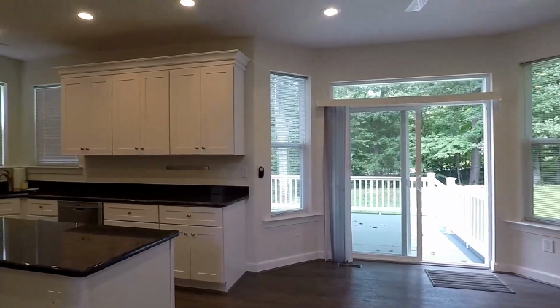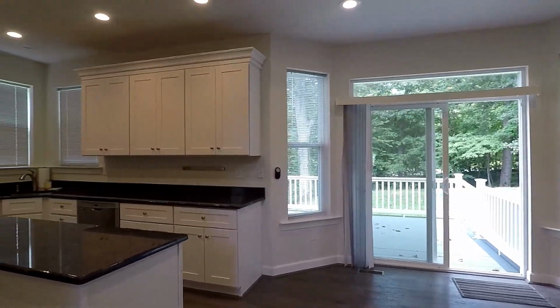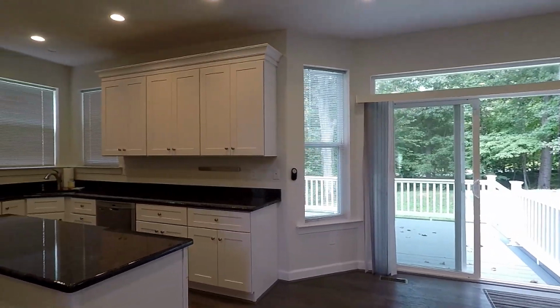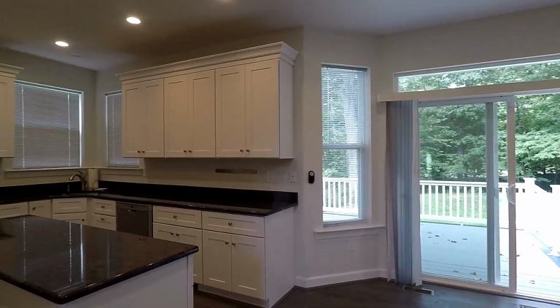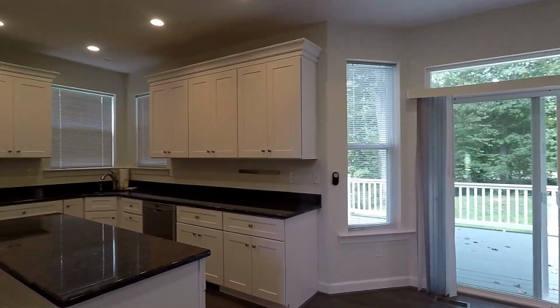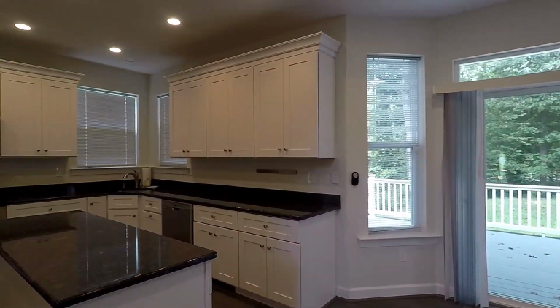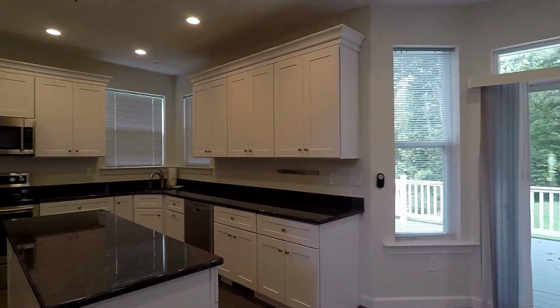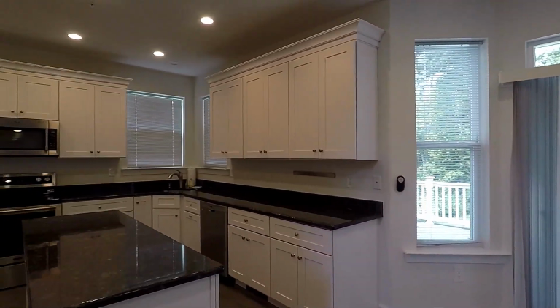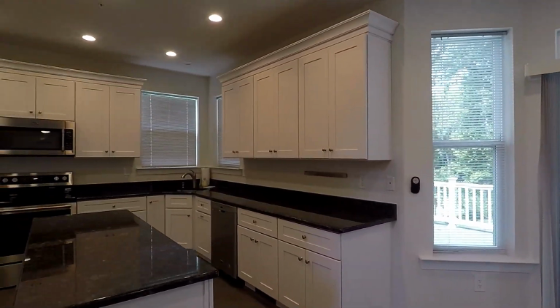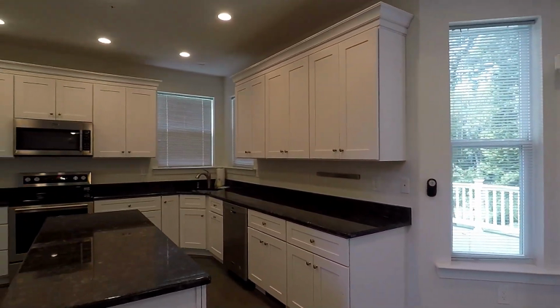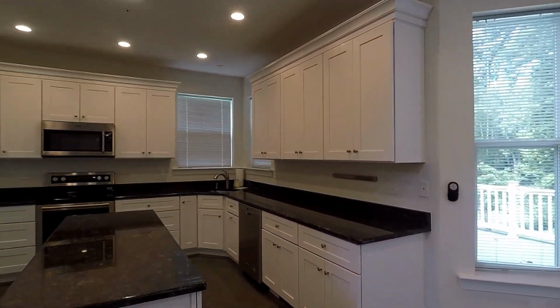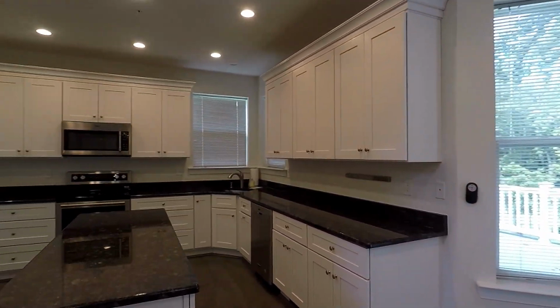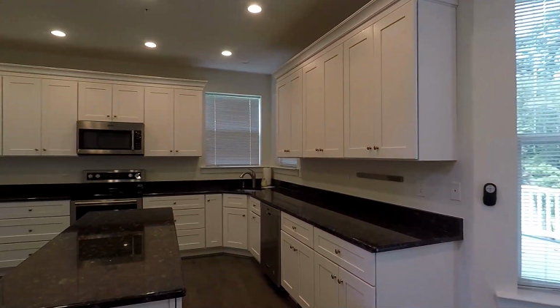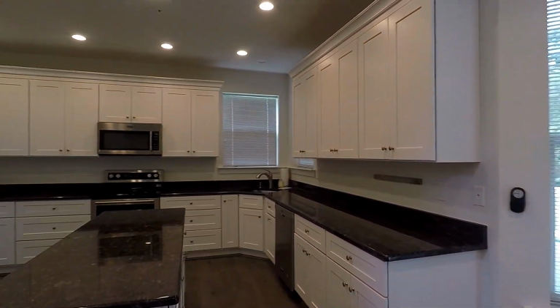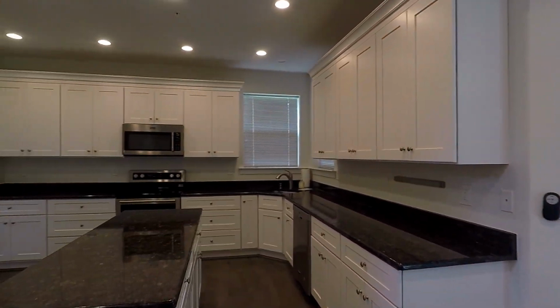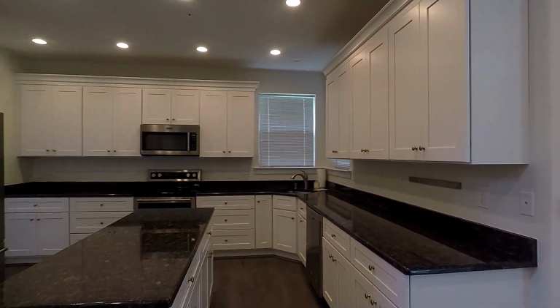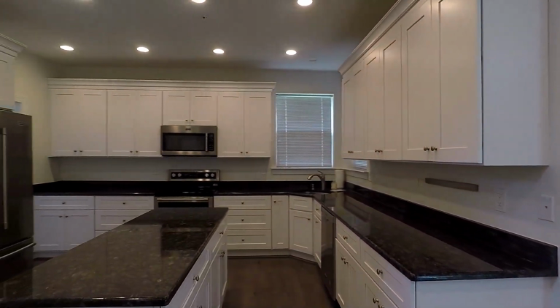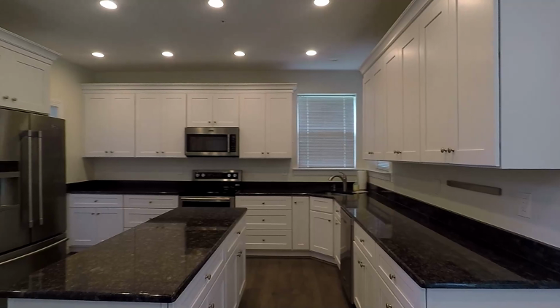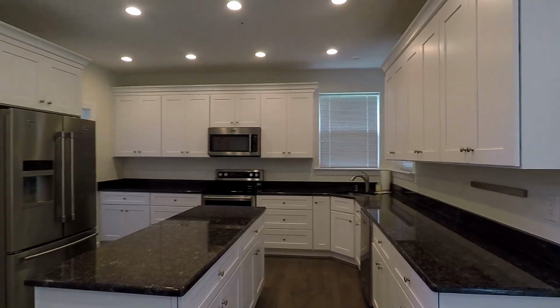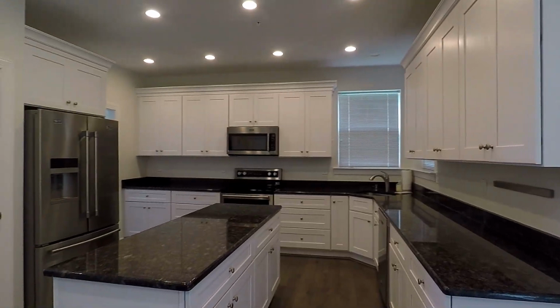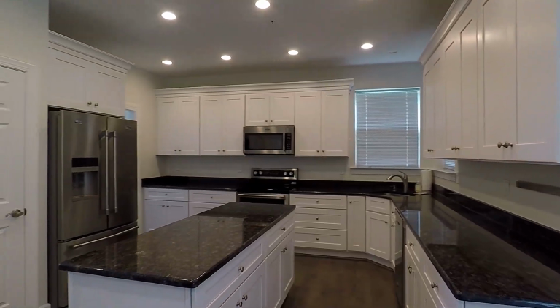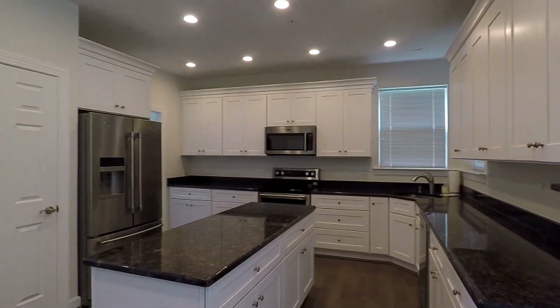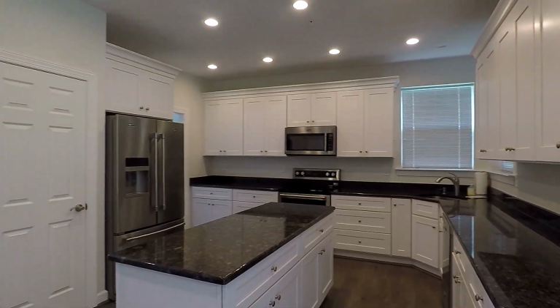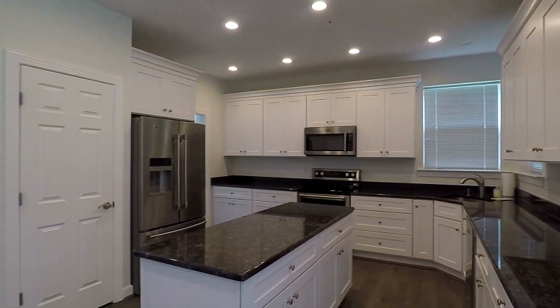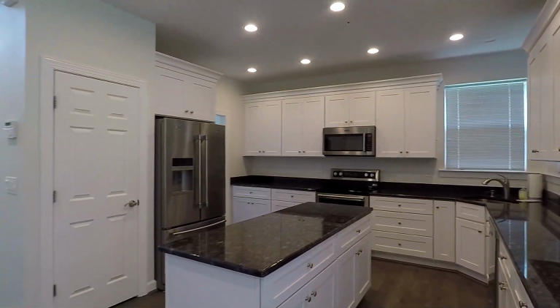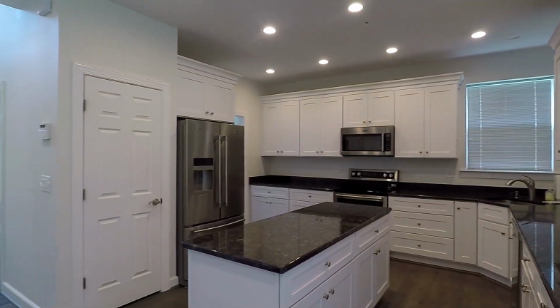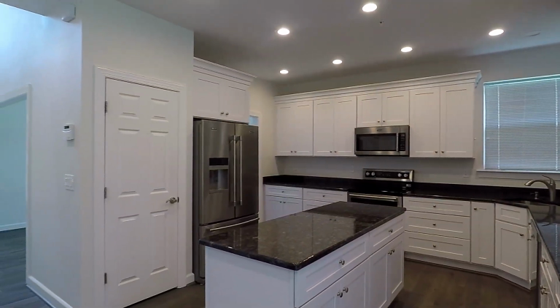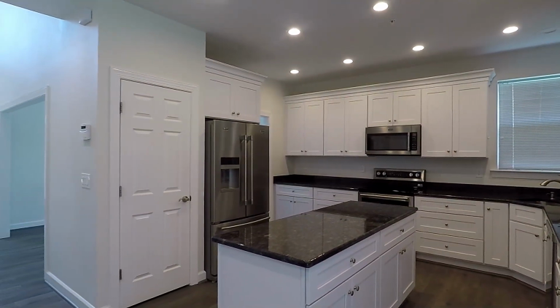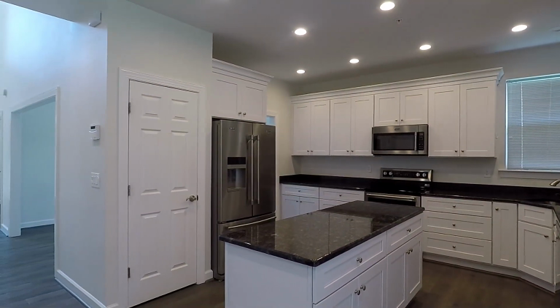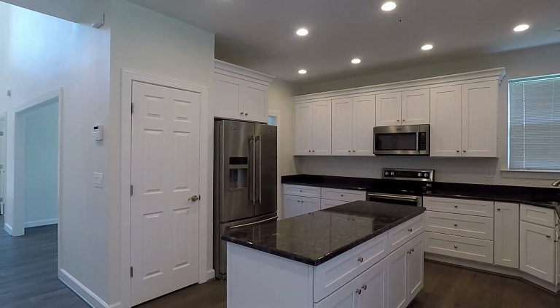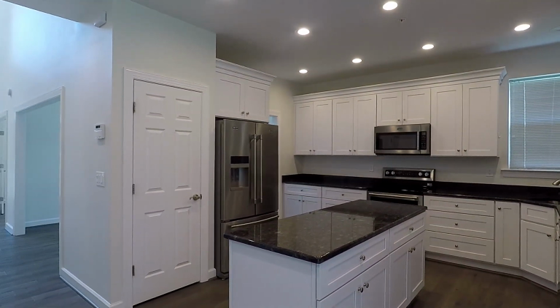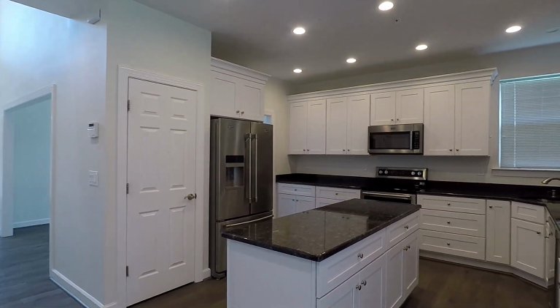To your left is going to be the beautiful kitchen — granite counters, center island, all white cabinets, and stainless steel appliances.